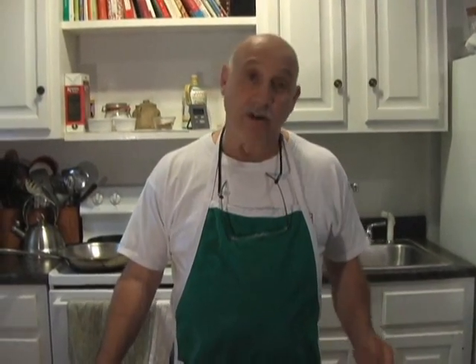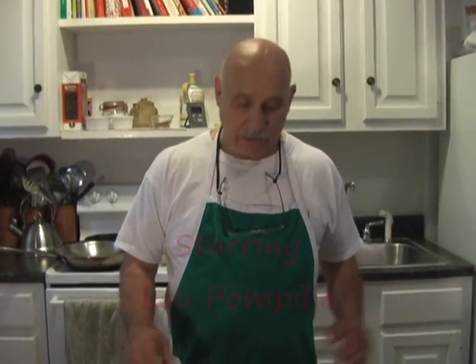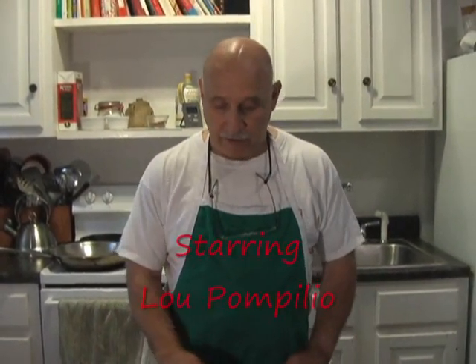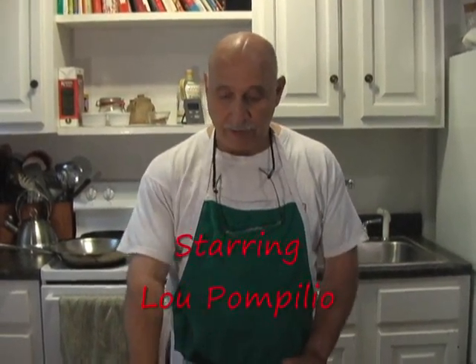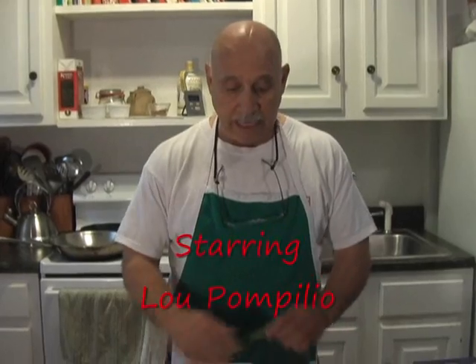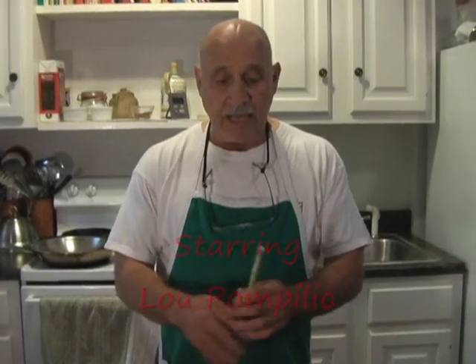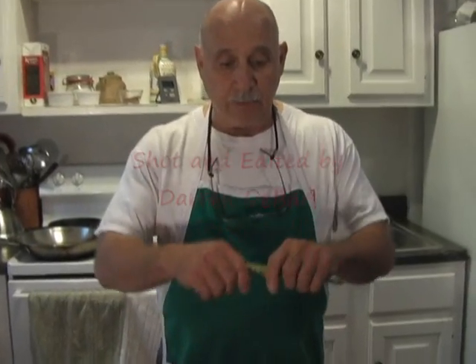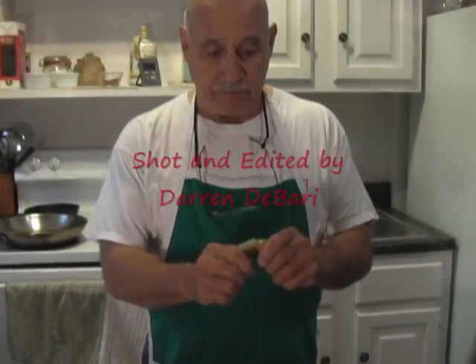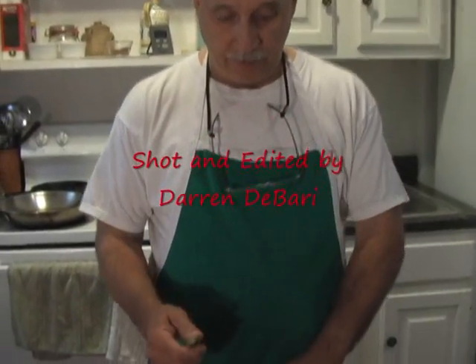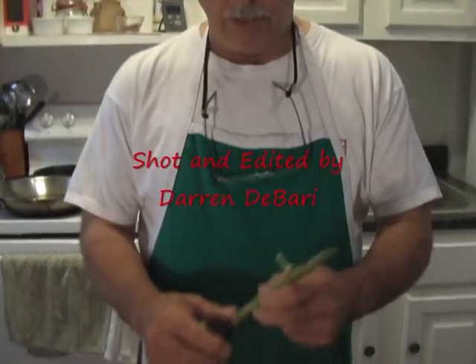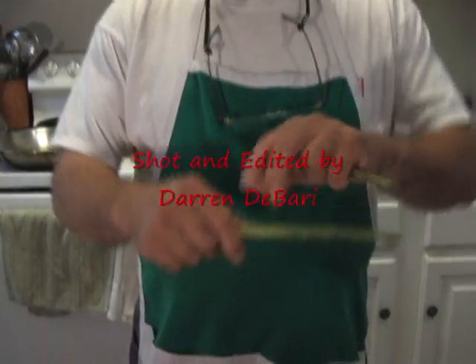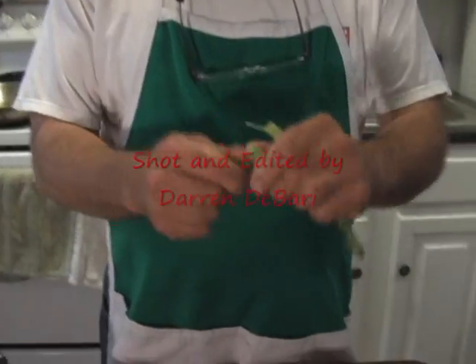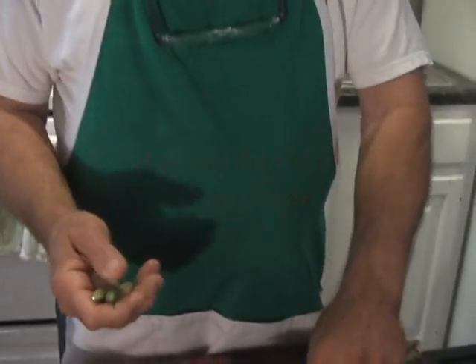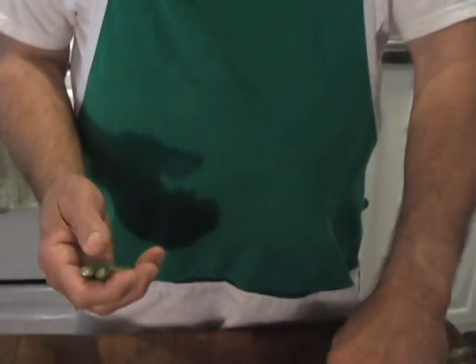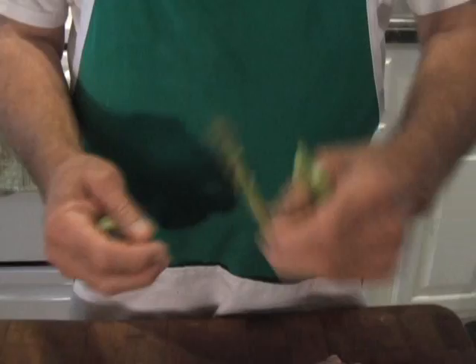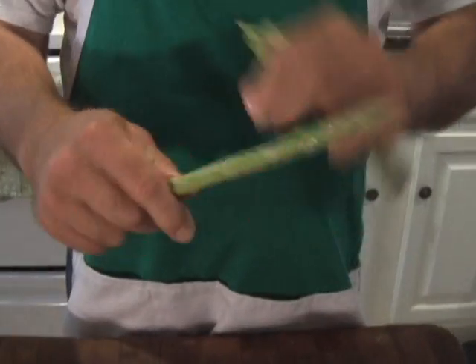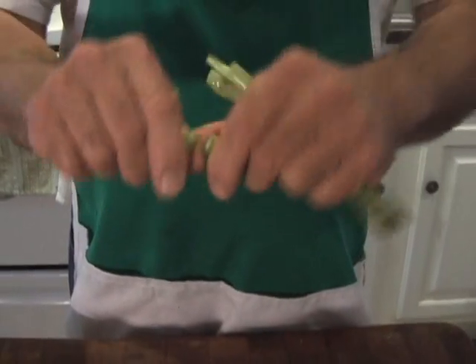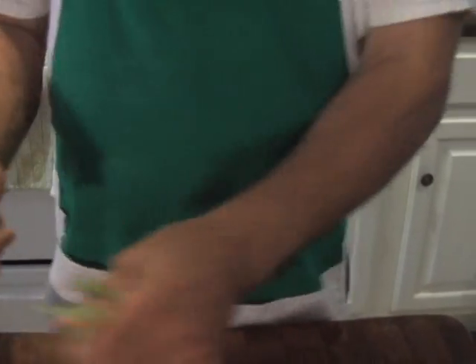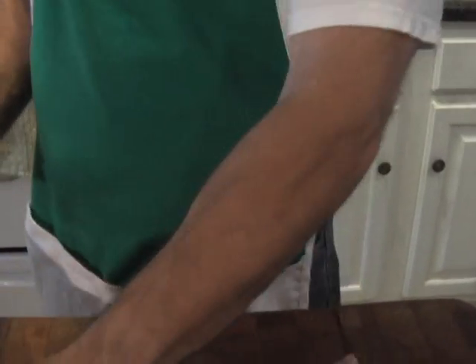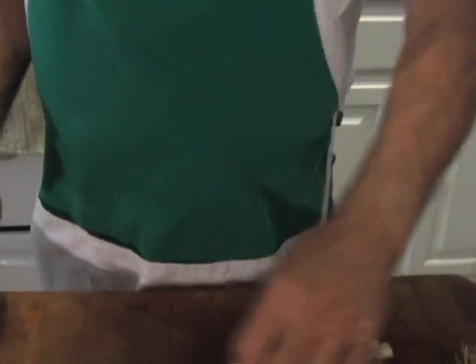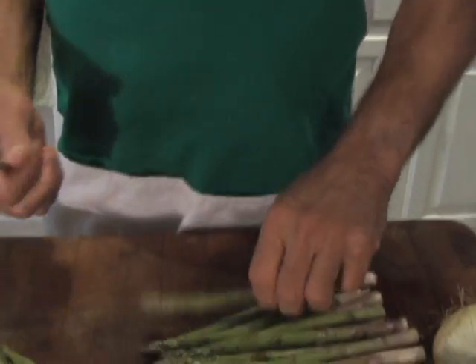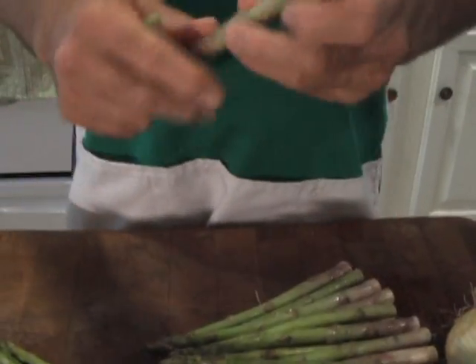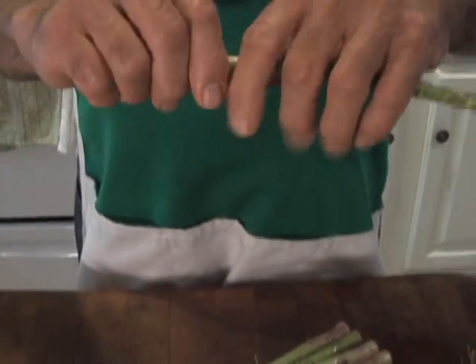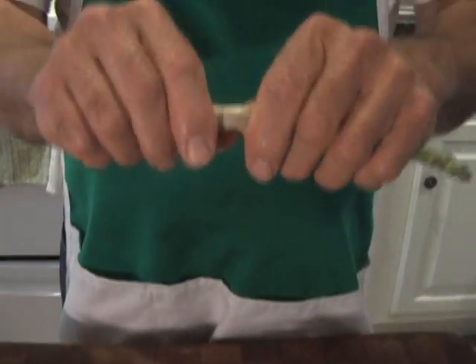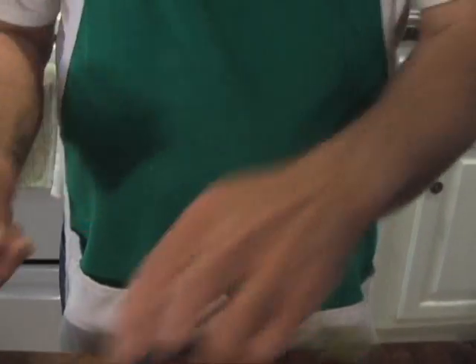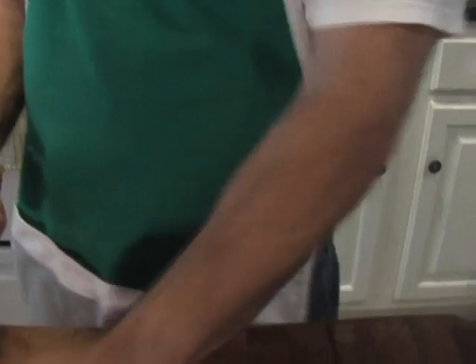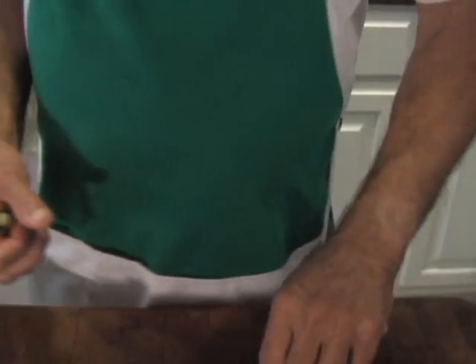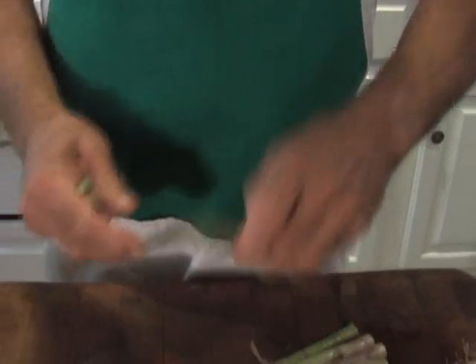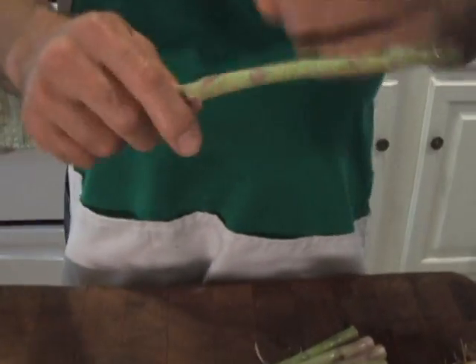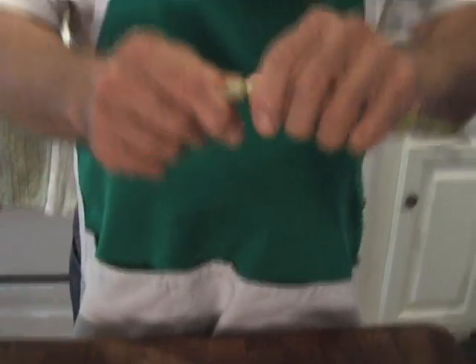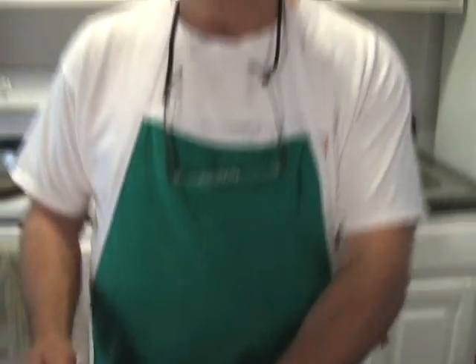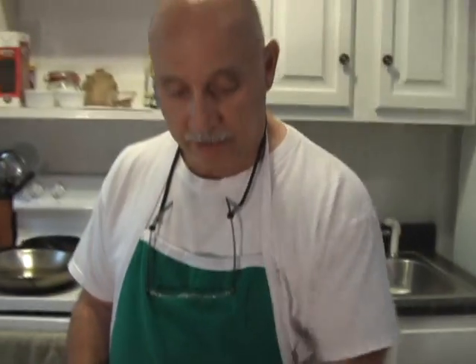We start with the asparagus. I like to break them. People say it's a good idea to cut them — in restaurants you can cut them, and some restaurants break them too, because they're just much more tender. Where they break is usually where the tough parts are and the tender parts start.